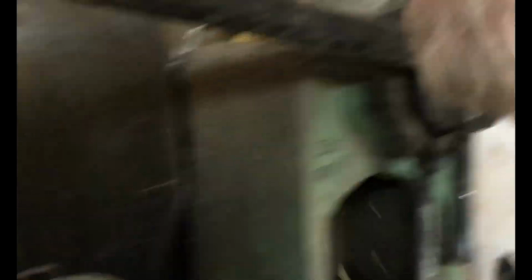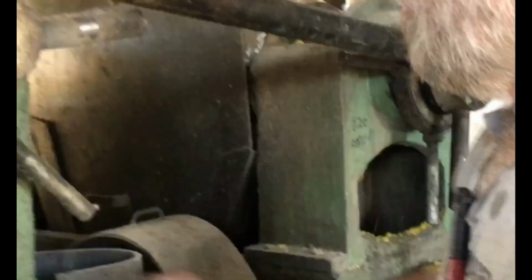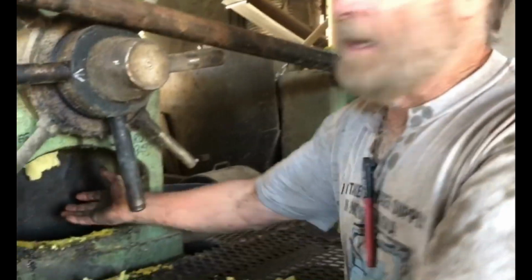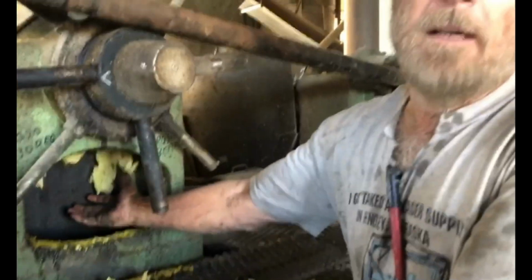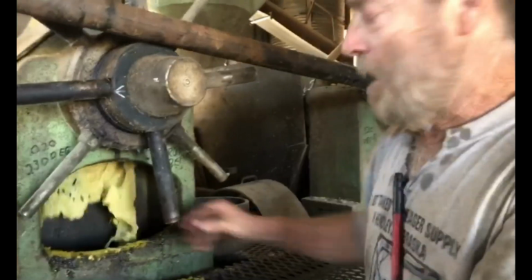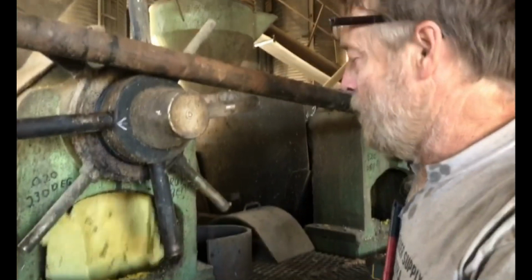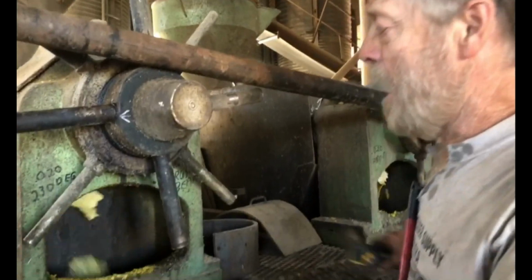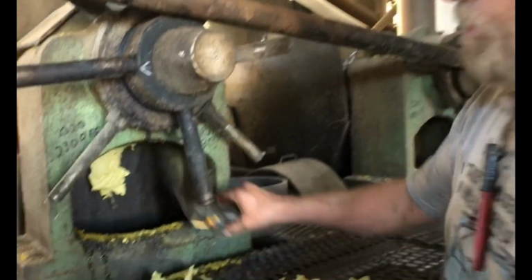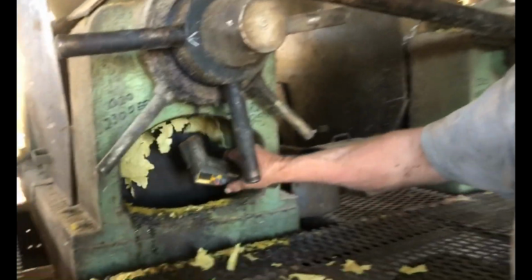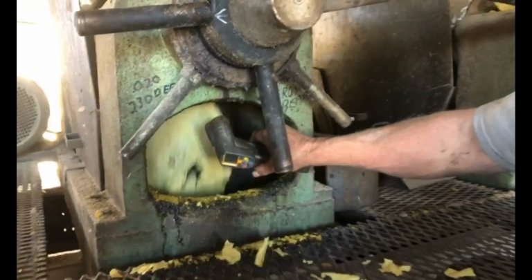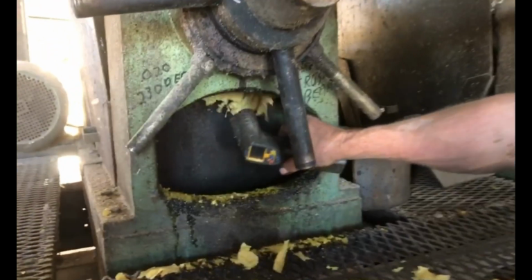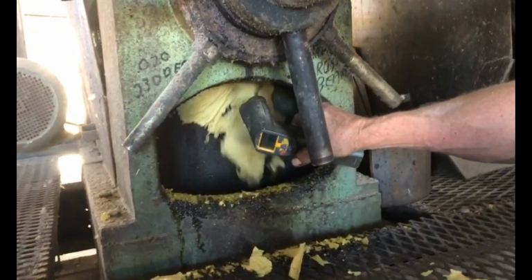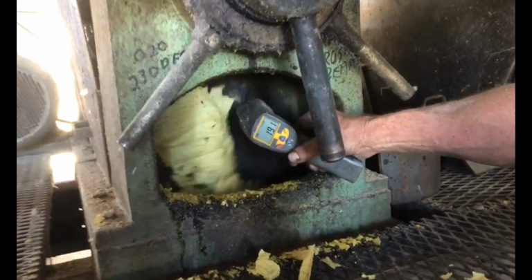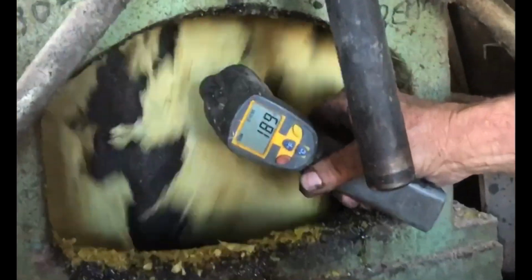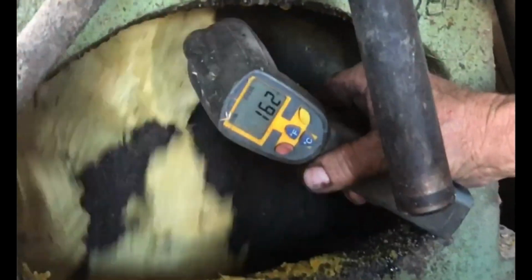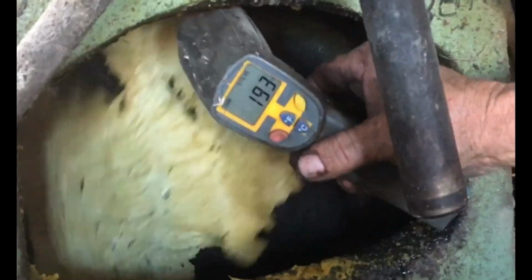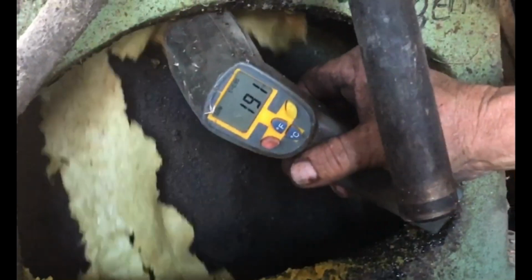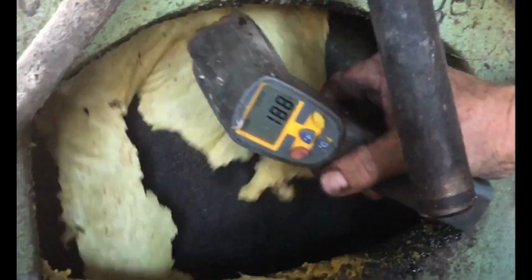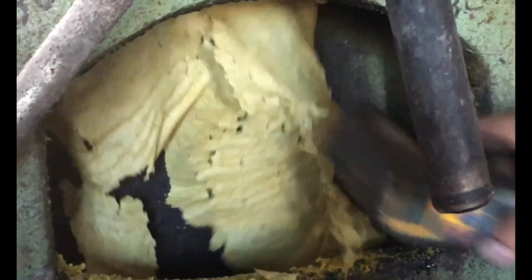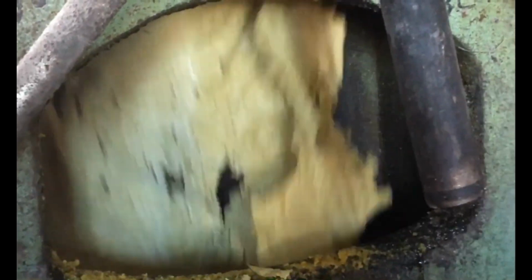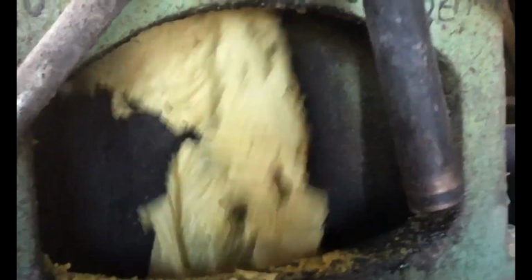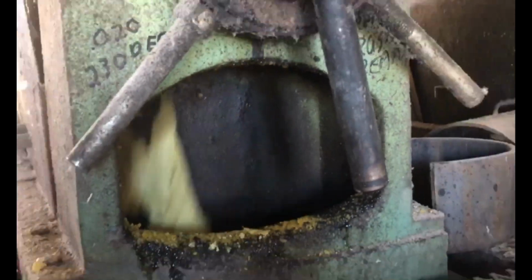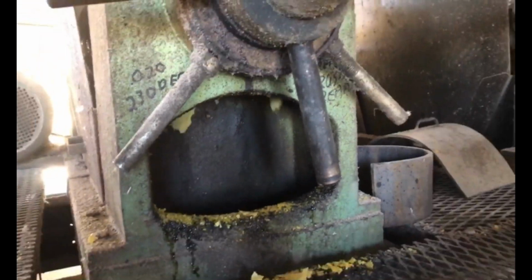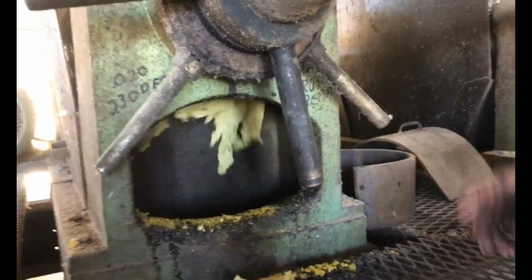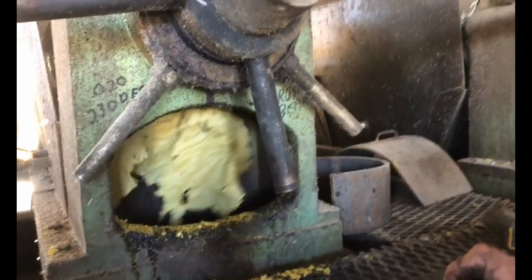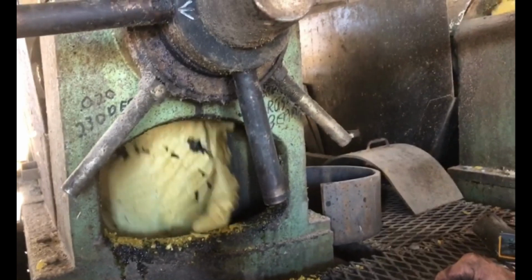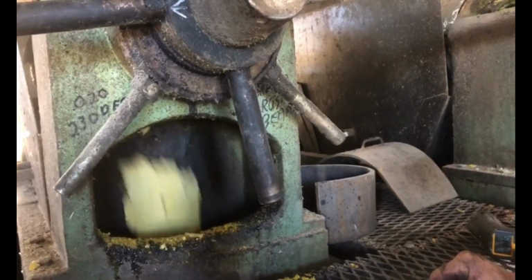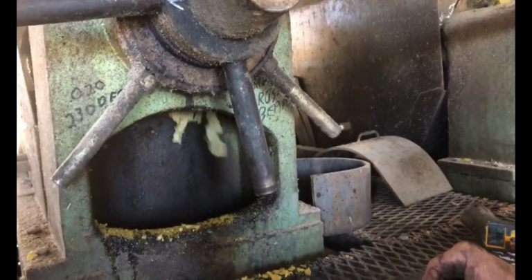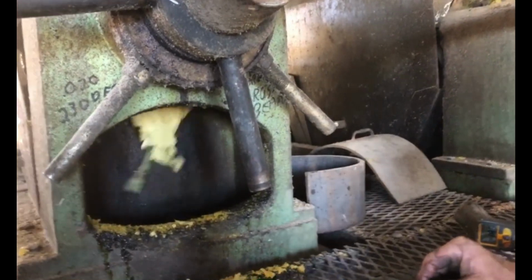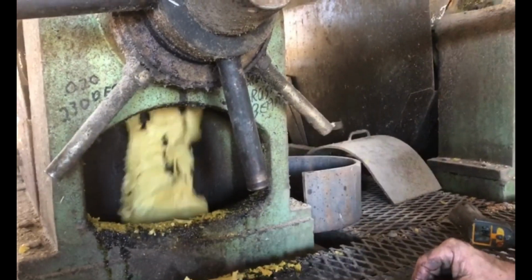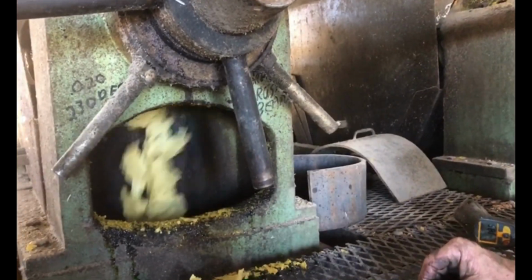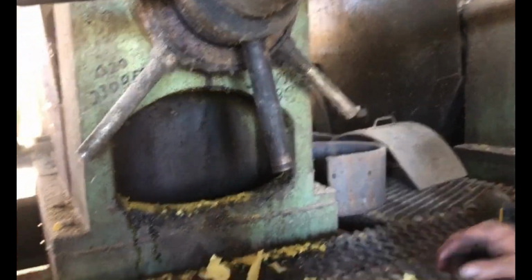We're running about 190 degrees now, and when it's up to temperature it'll be about 220-230. We're just getting it started good, so it'll keep heating up.